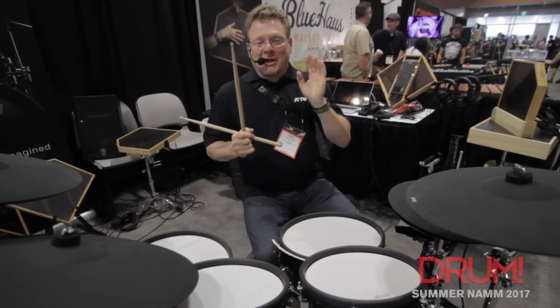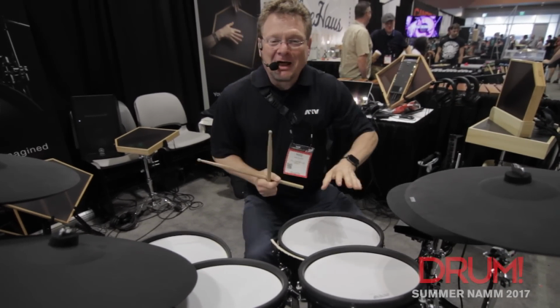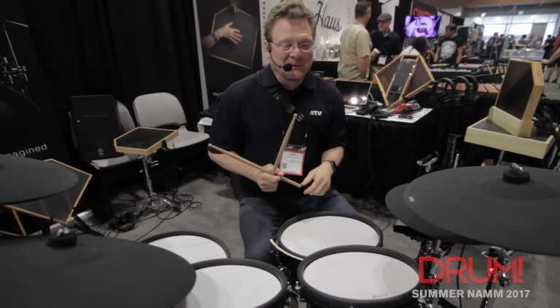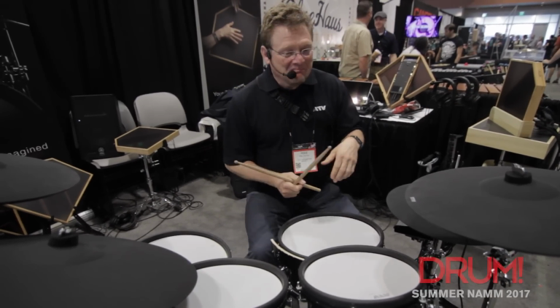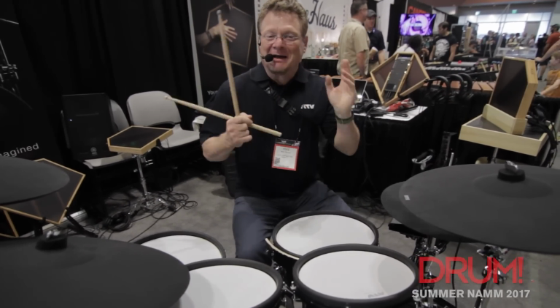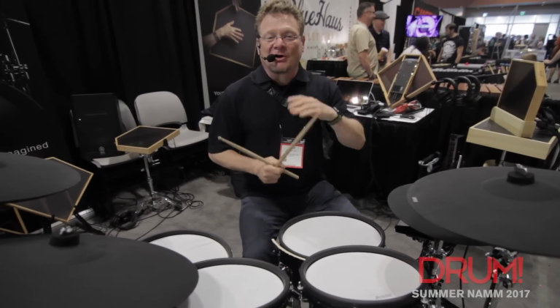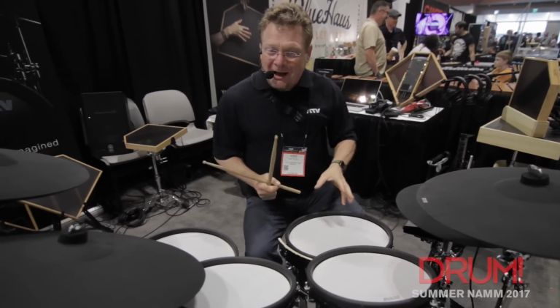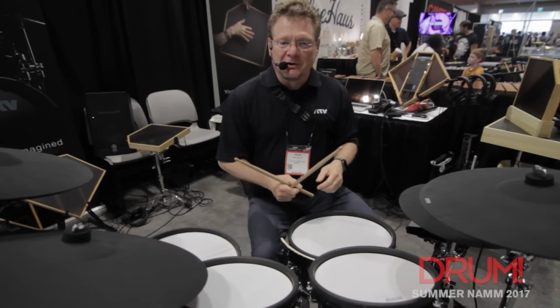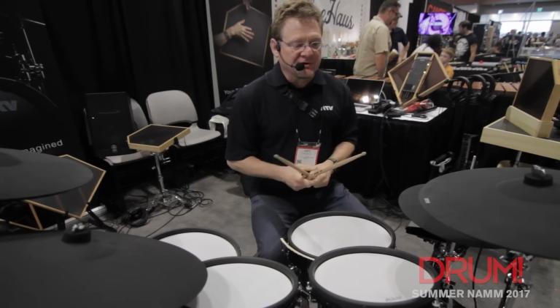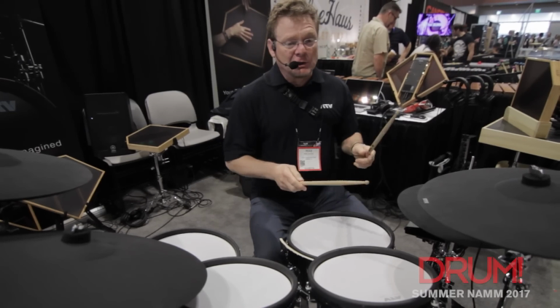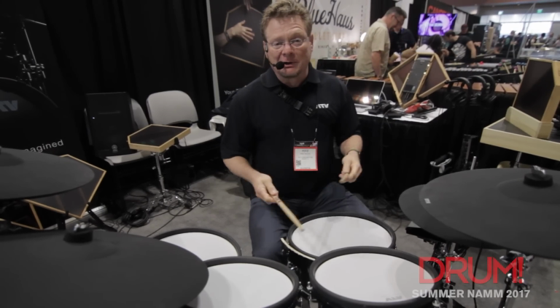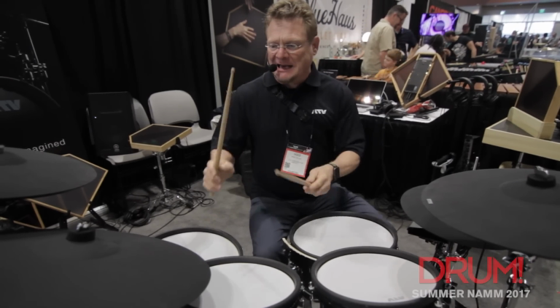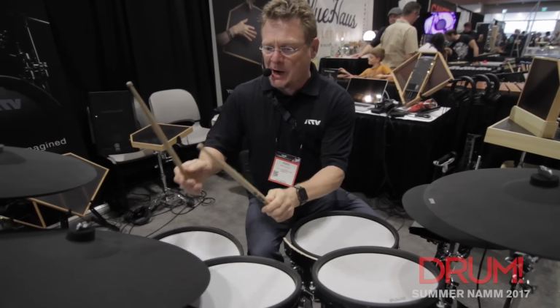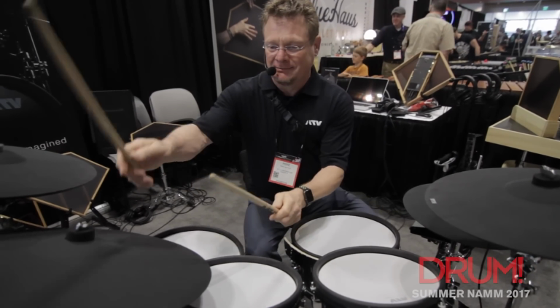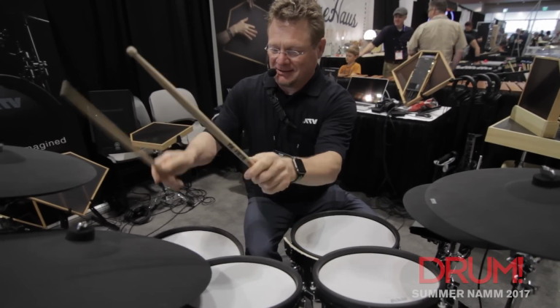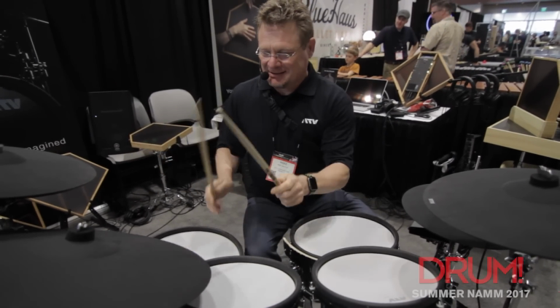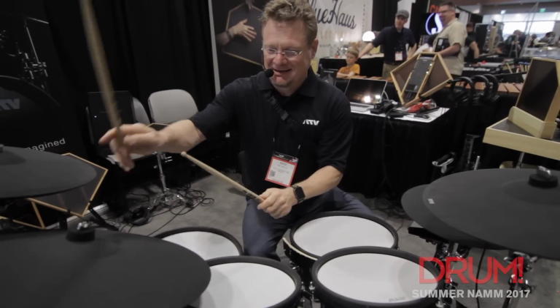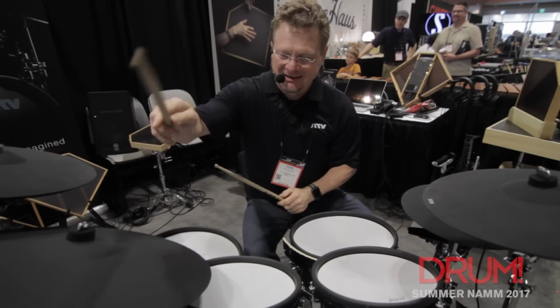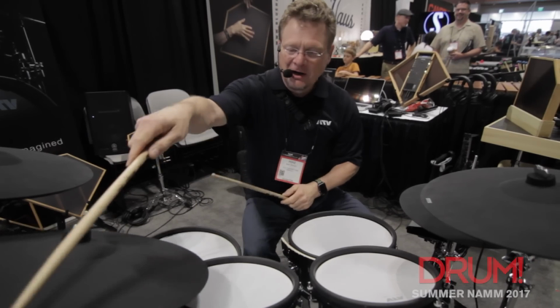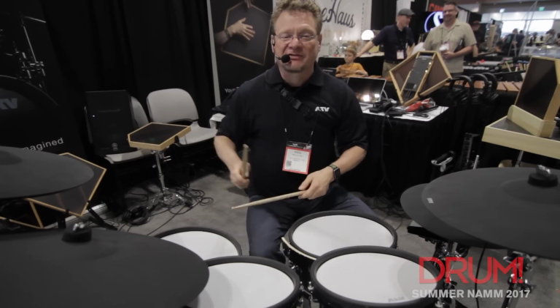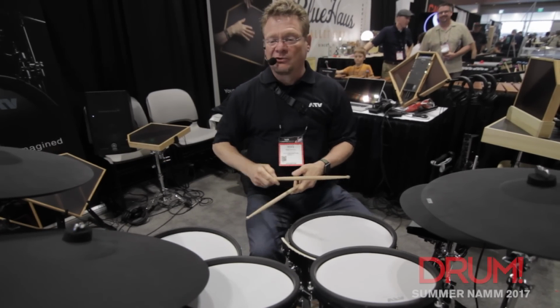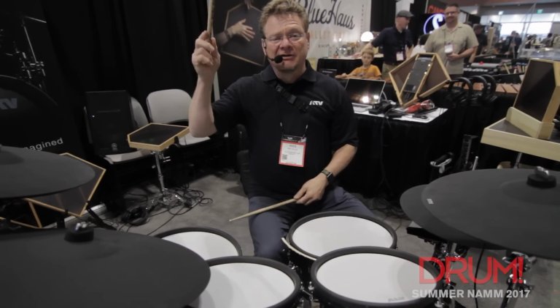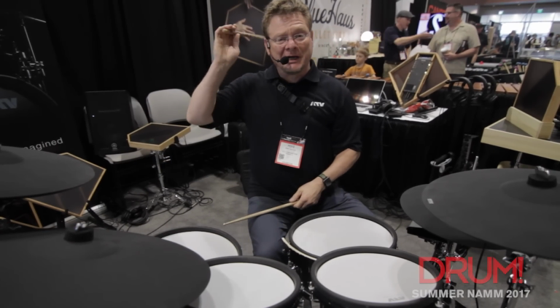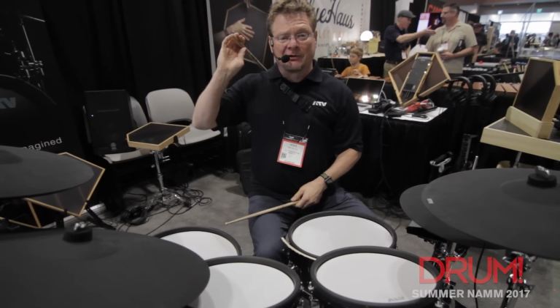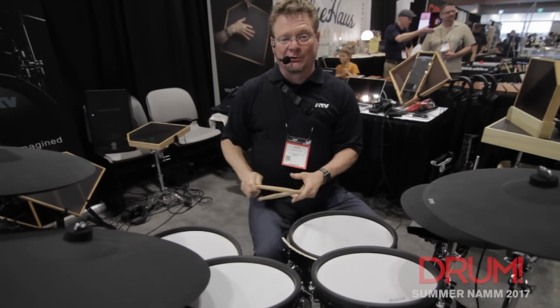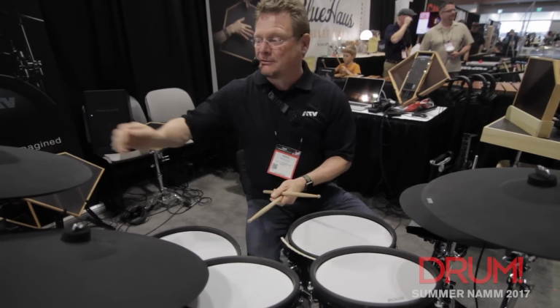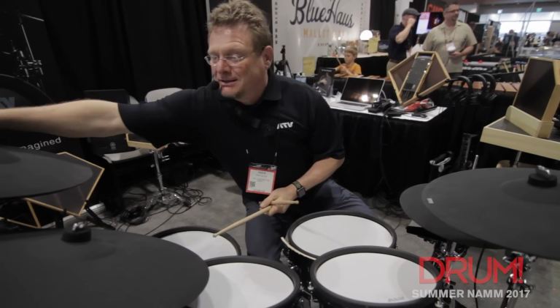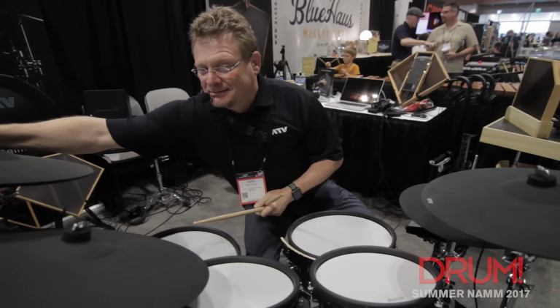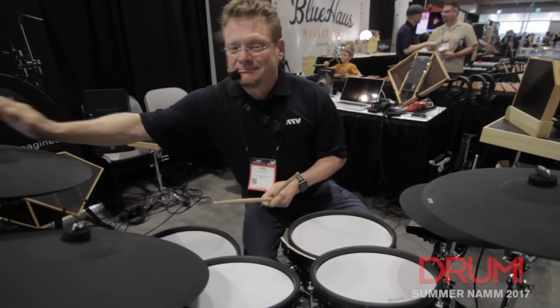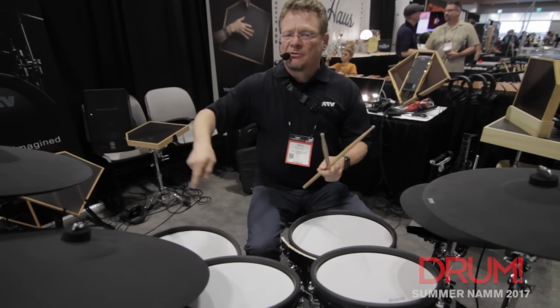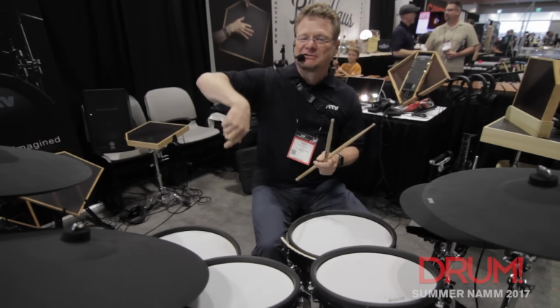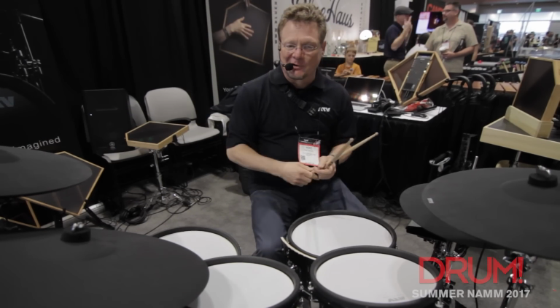They're a lot of fun to play, and they have a lot of great new features, including the ability to play anywhere on the cymbals and even choke anywhere on the cymbals — 360 degrees.